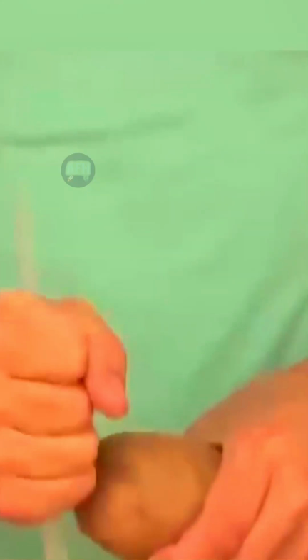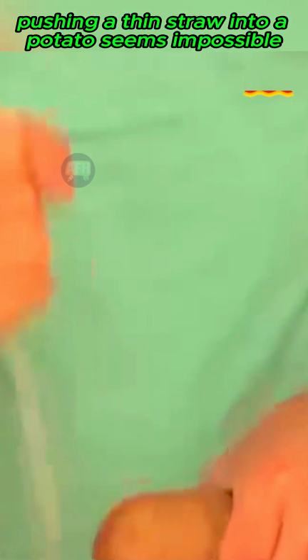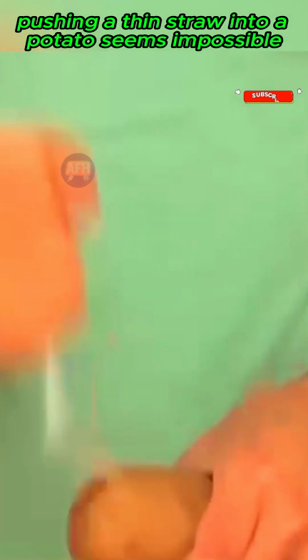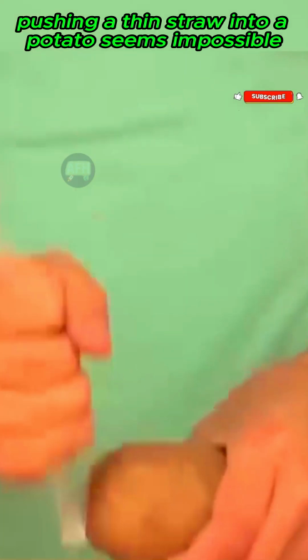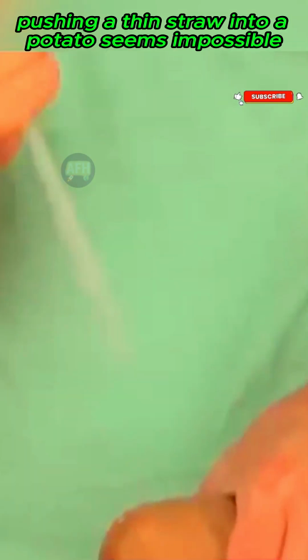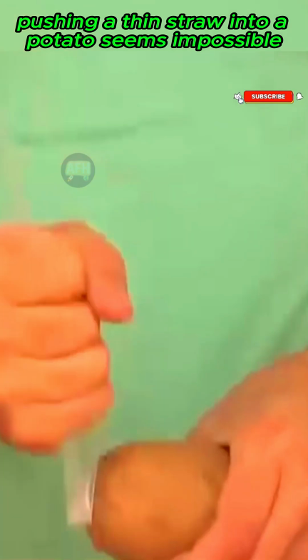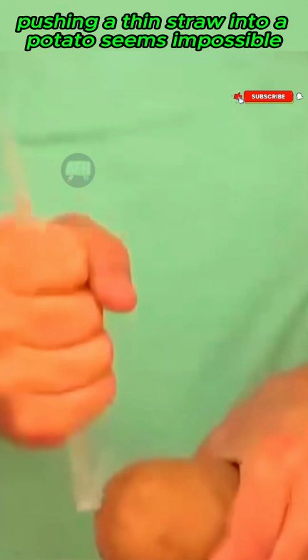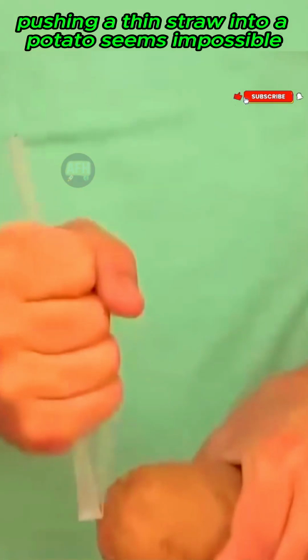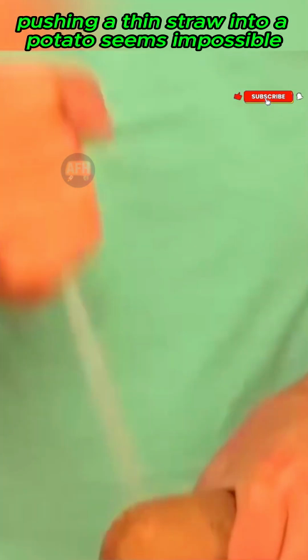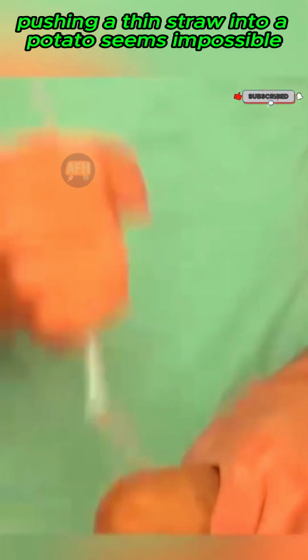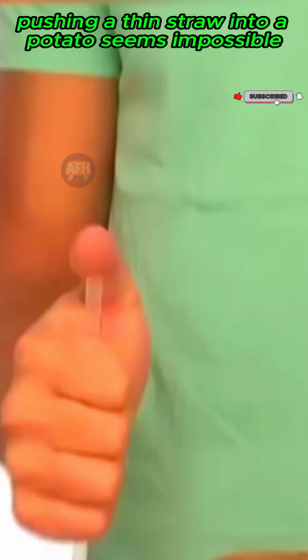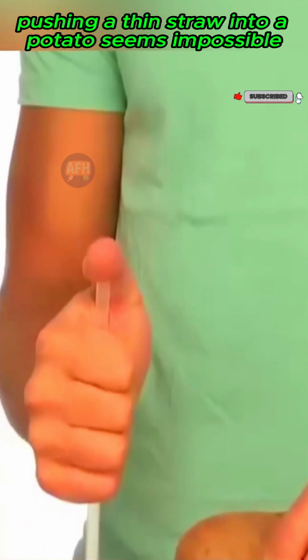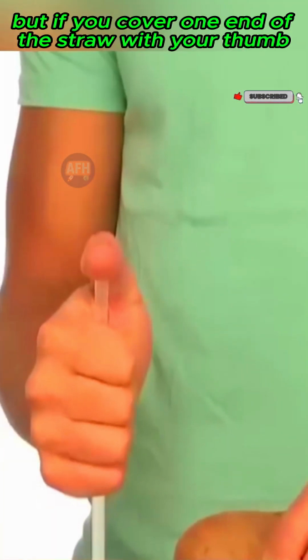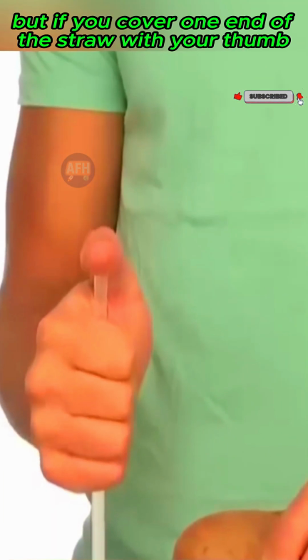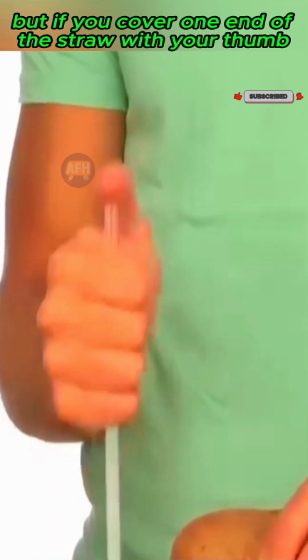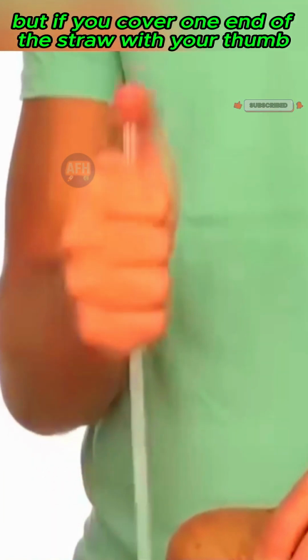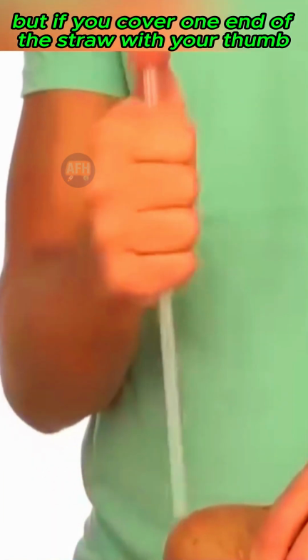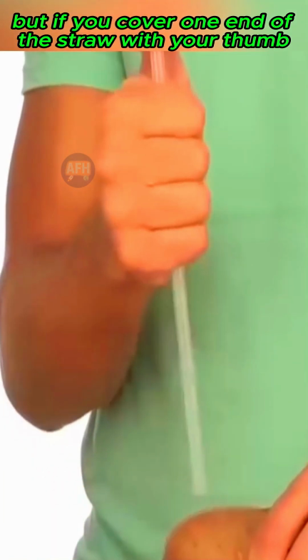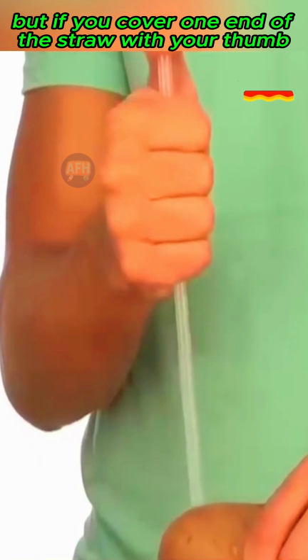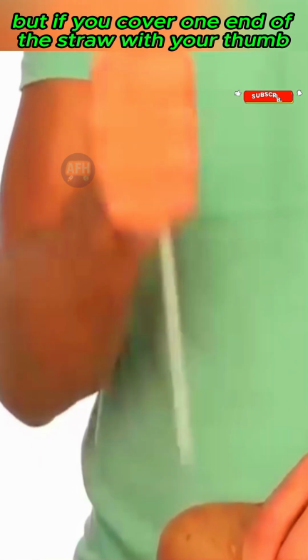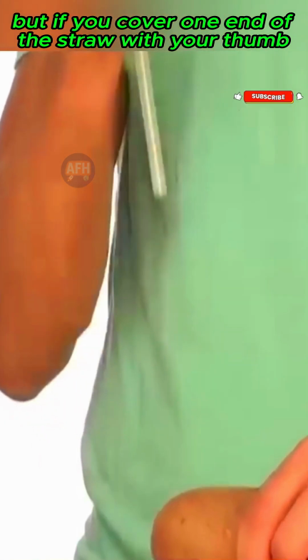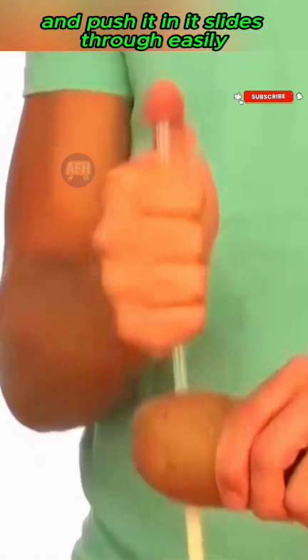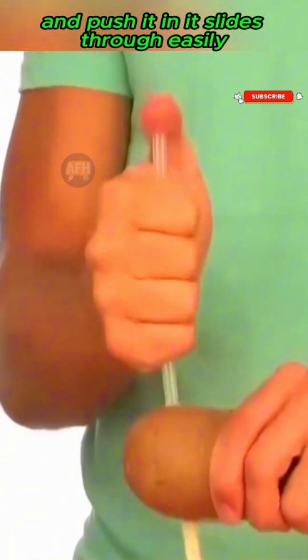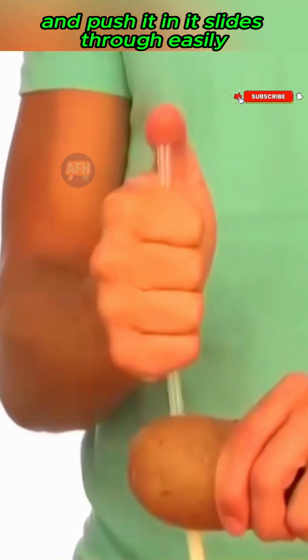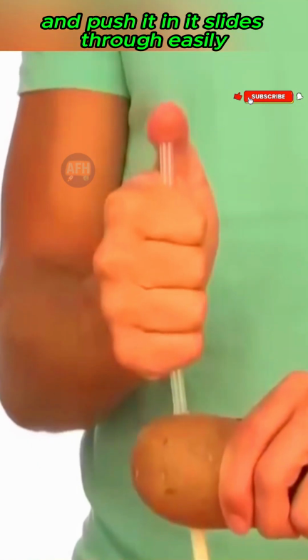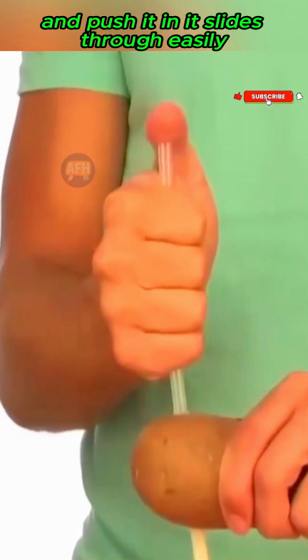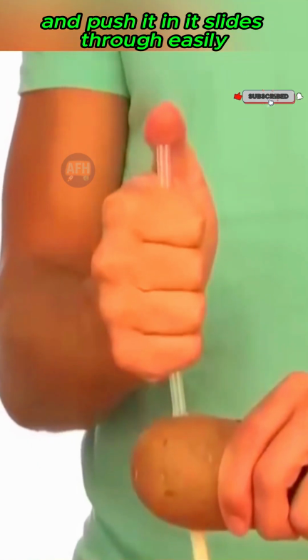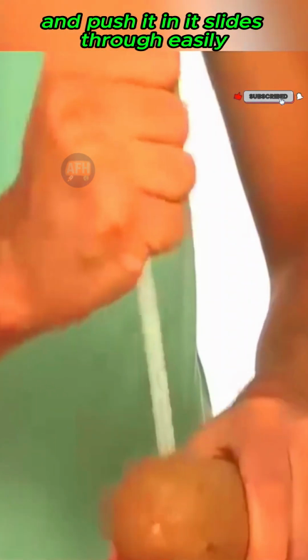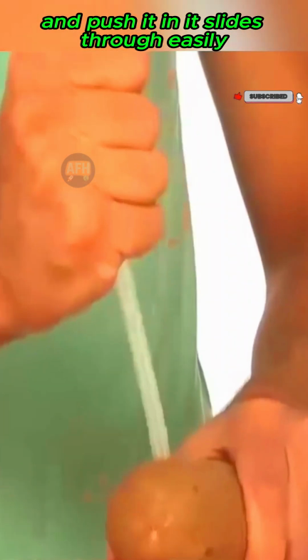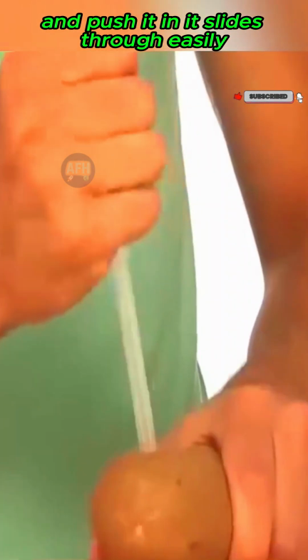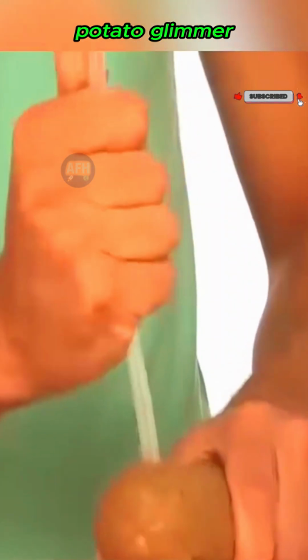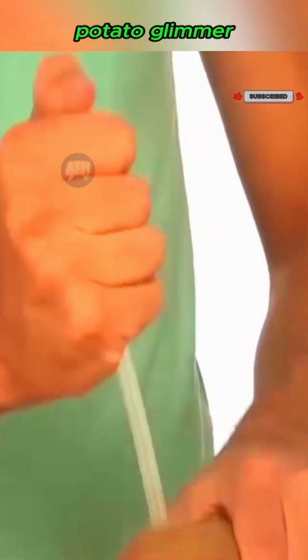Pushing a thin straw into a potato seems impossible, but if you cover one end of the straw with your thumb and push it in, it slides through easily.